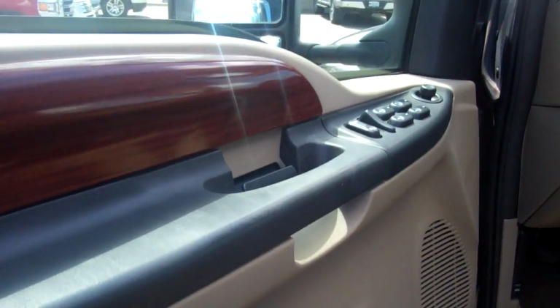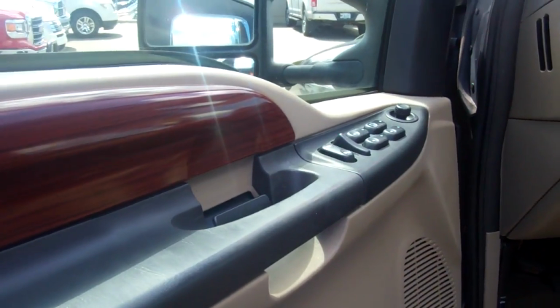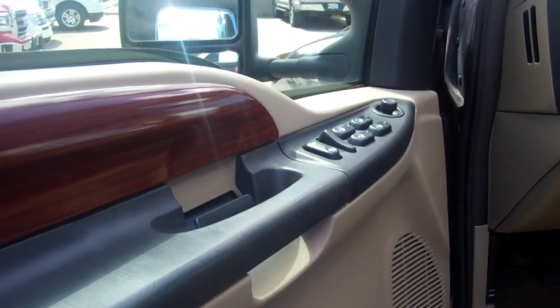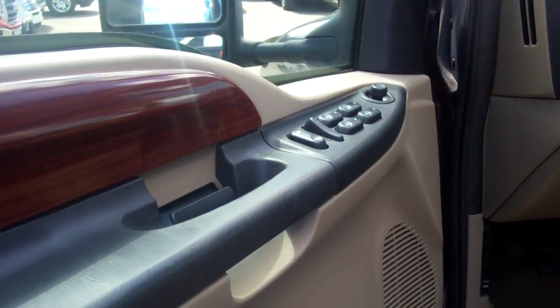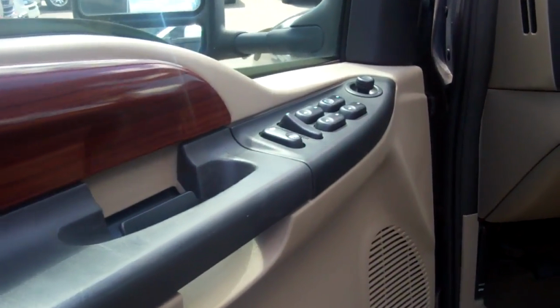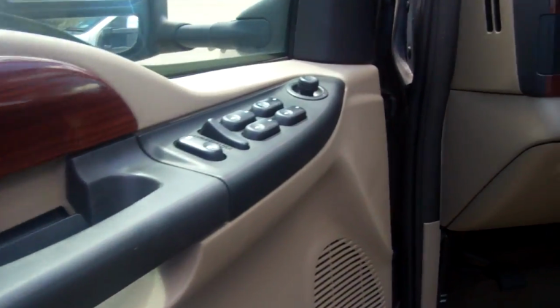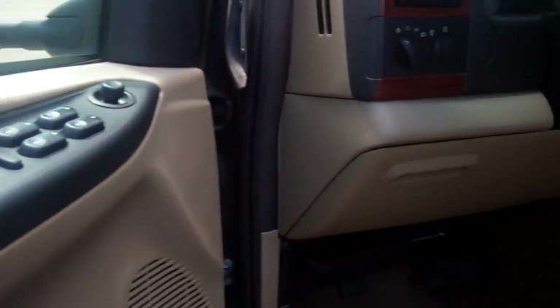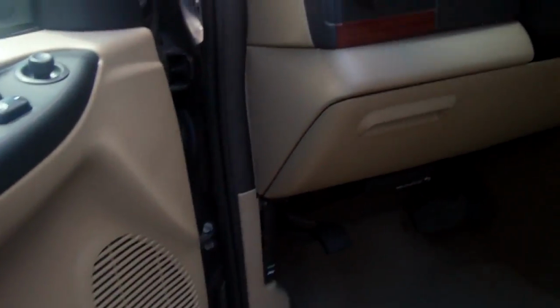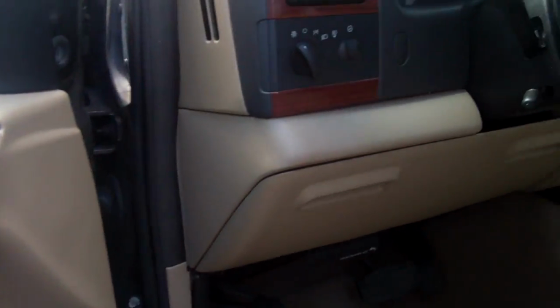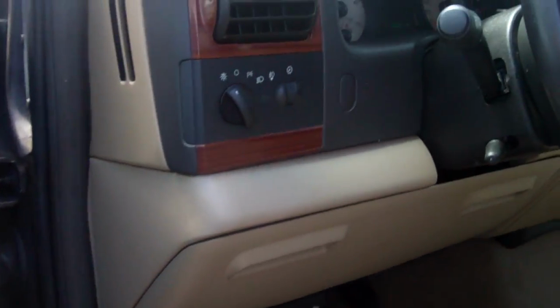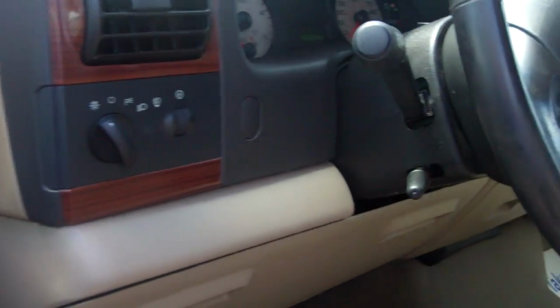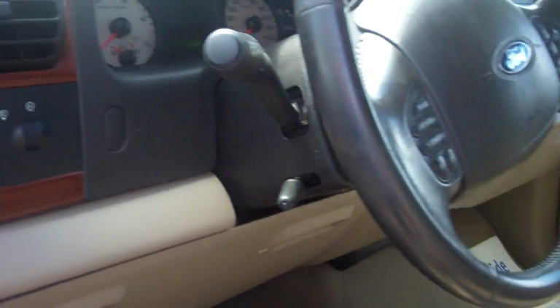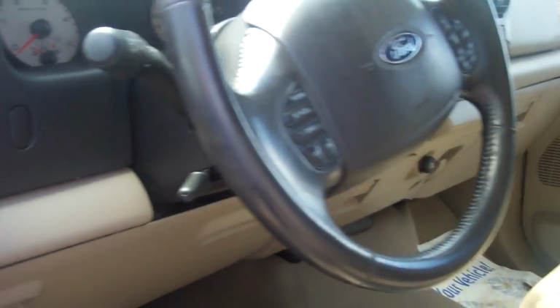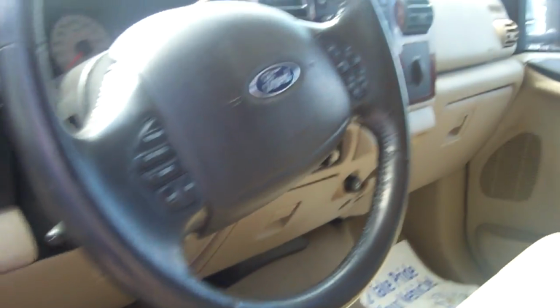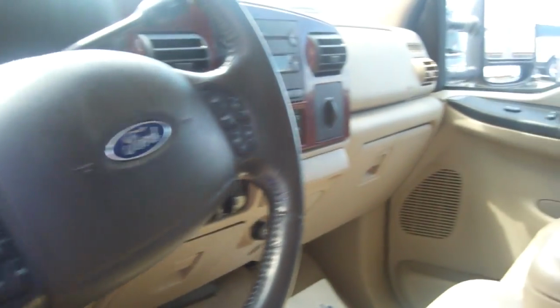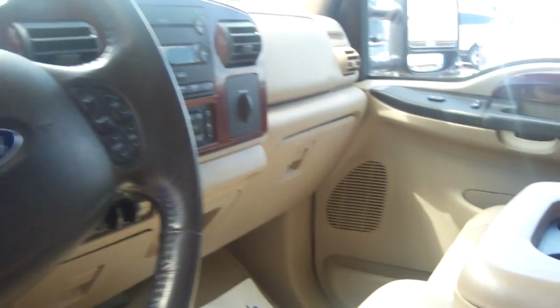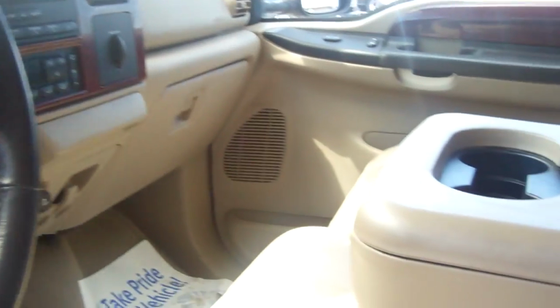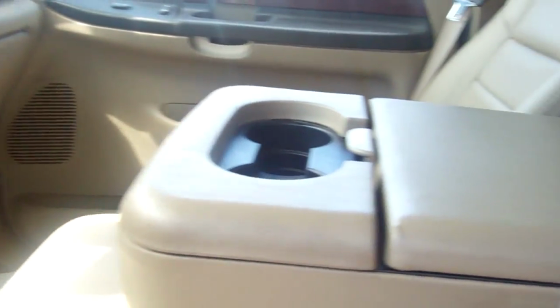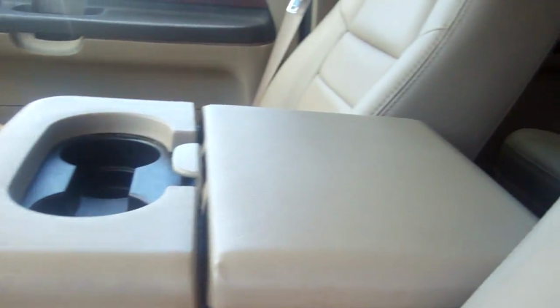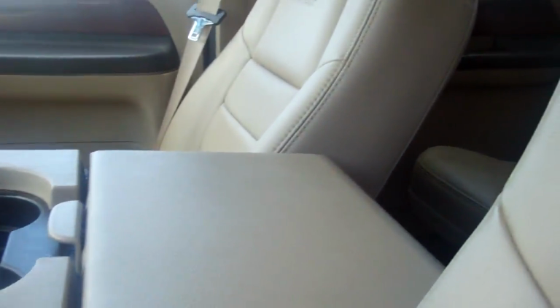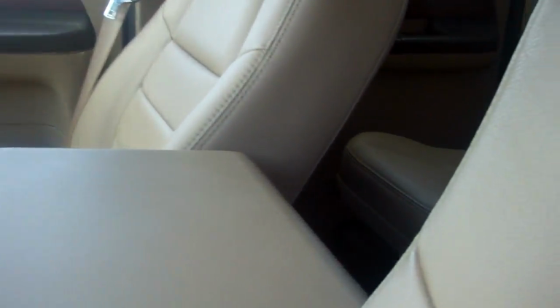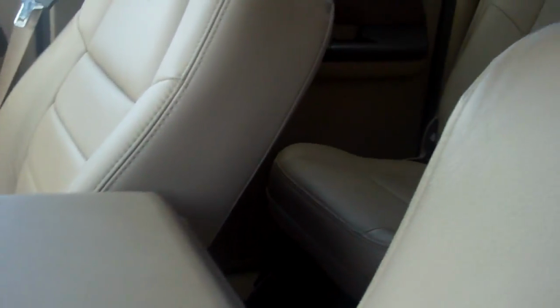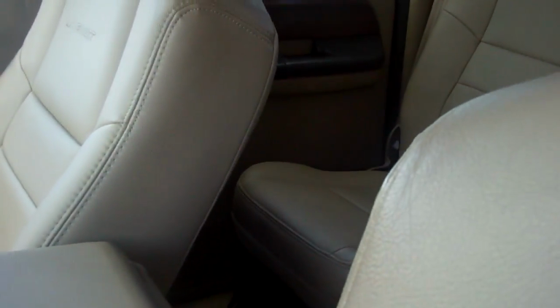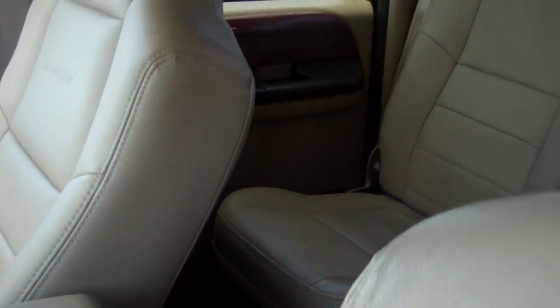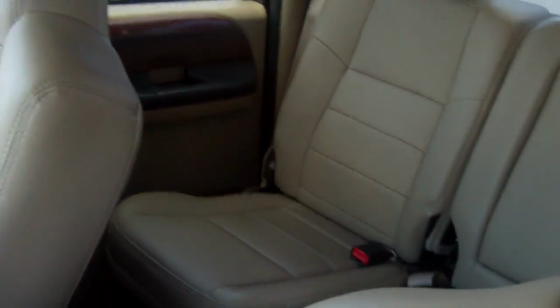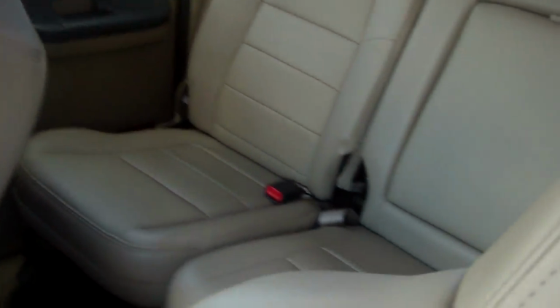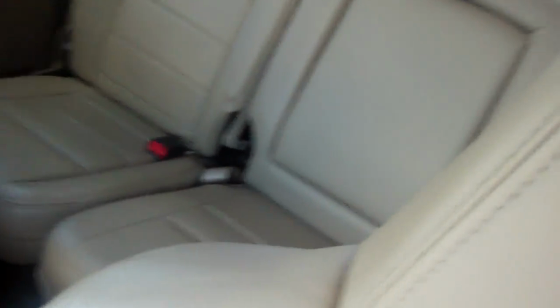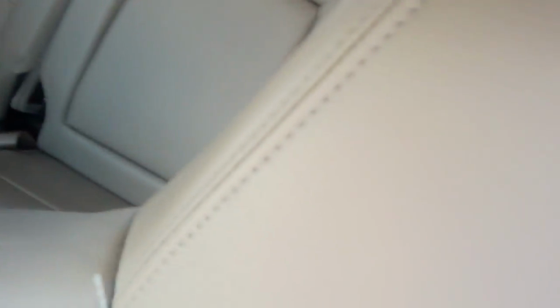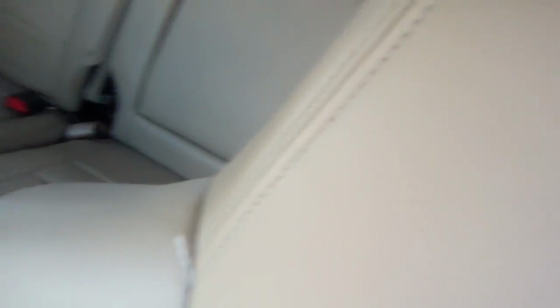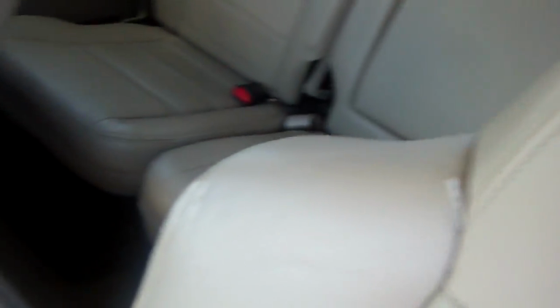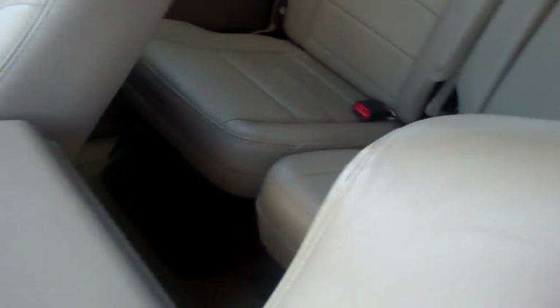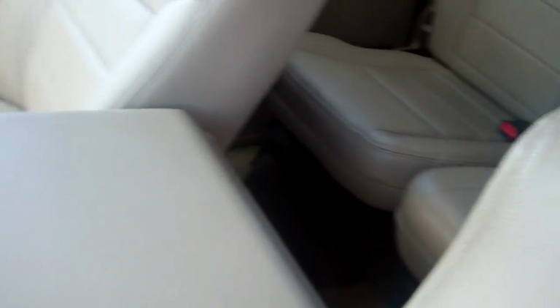It's got power windows, locks, power mirrors, automatic headlamps, cruise control, CD player, leather heated seats. I mean, this thing is sharp.